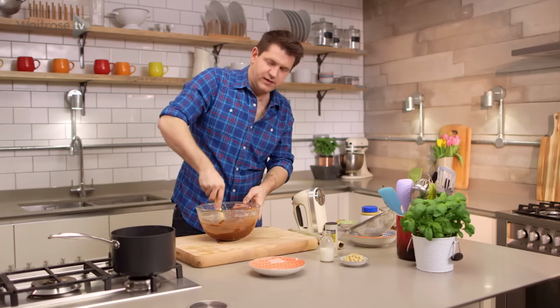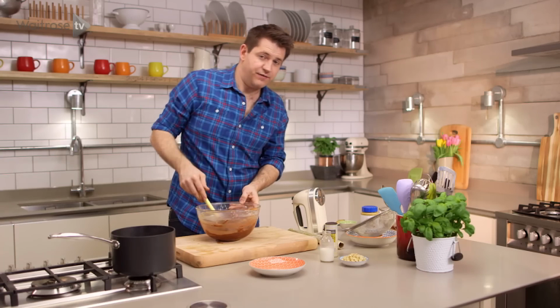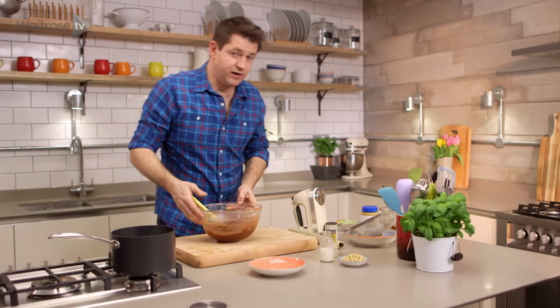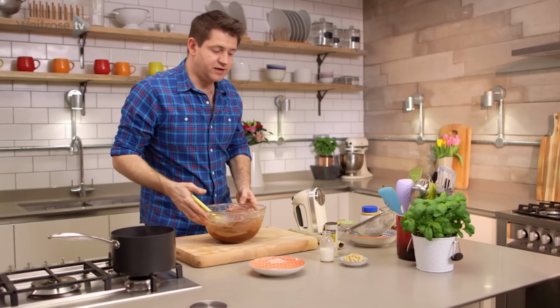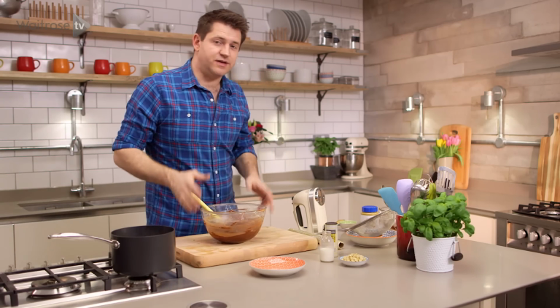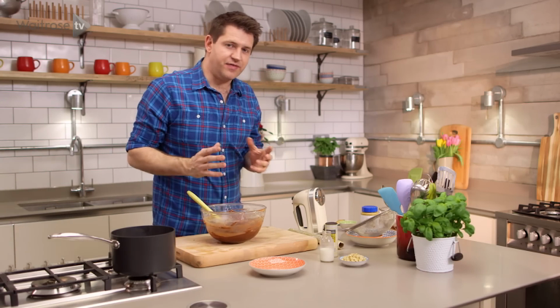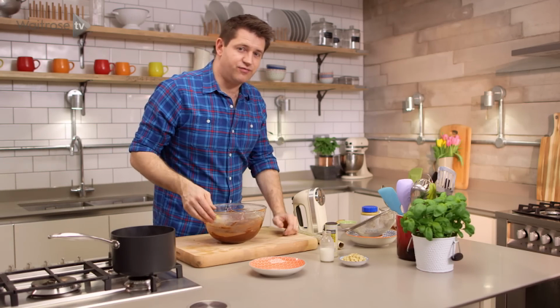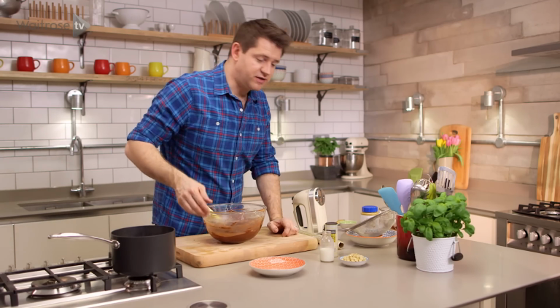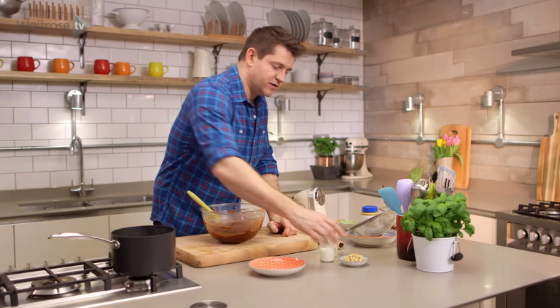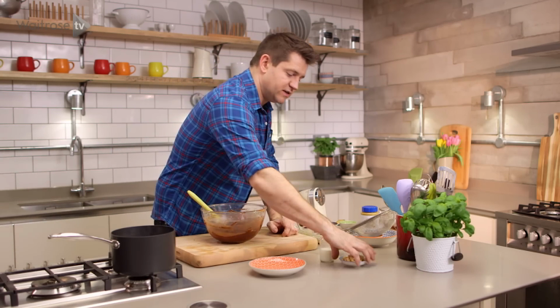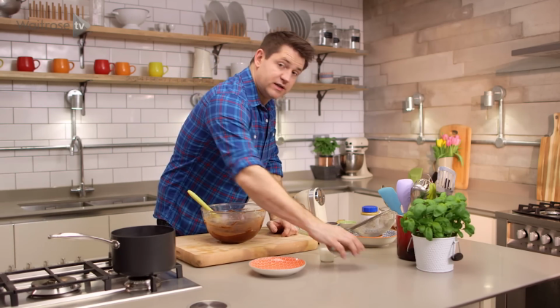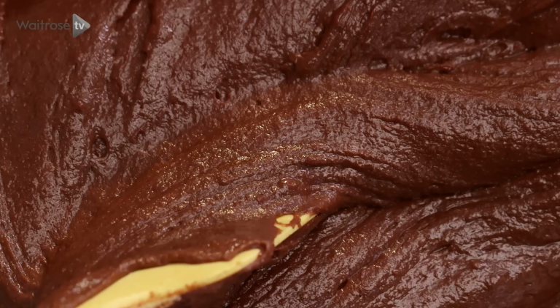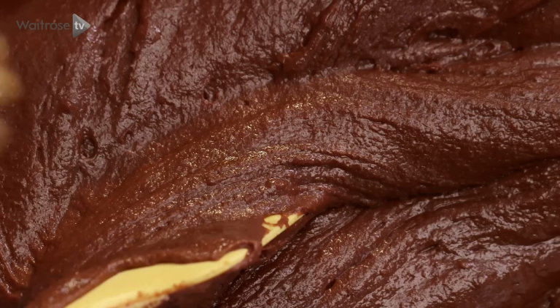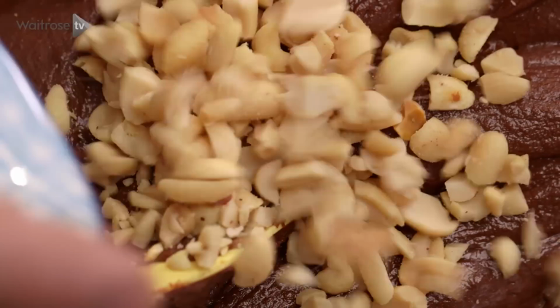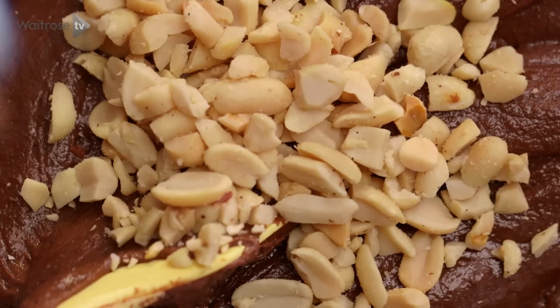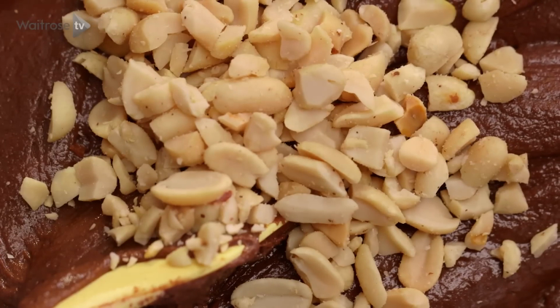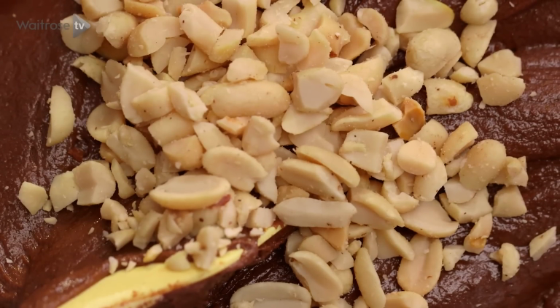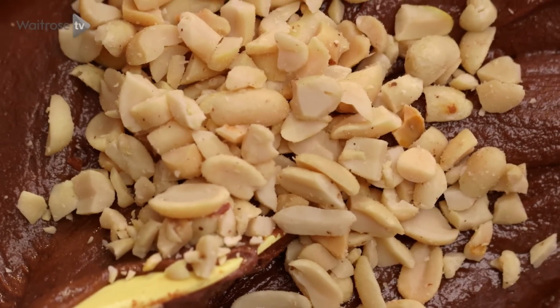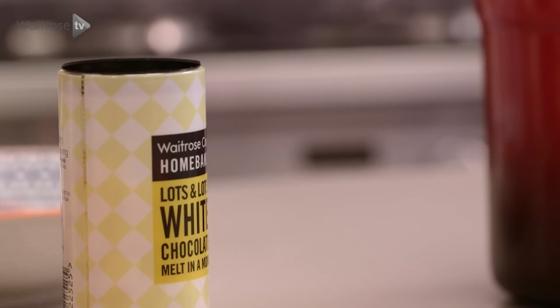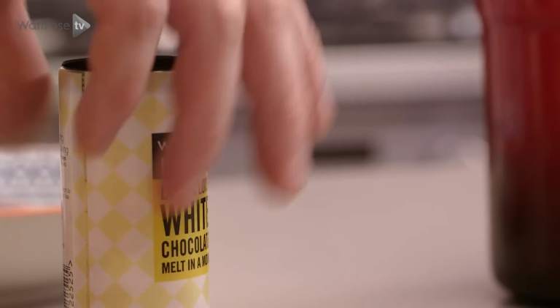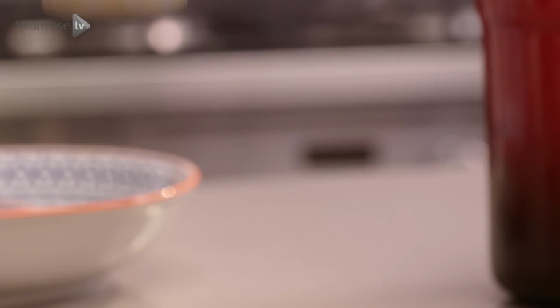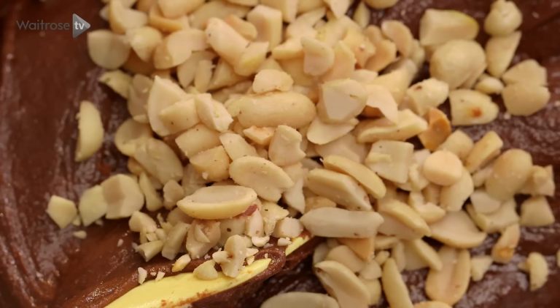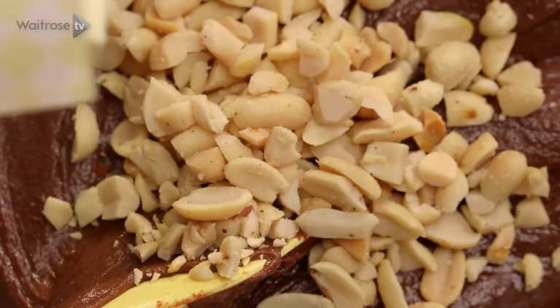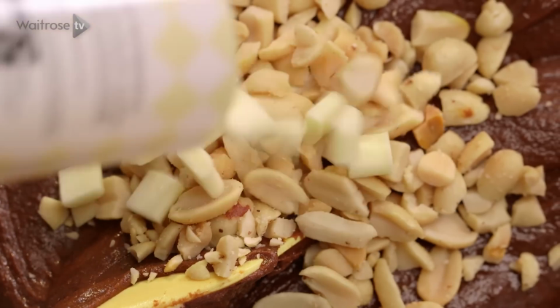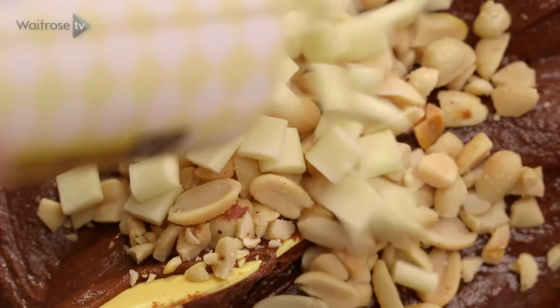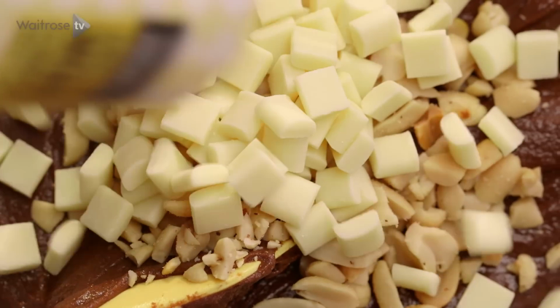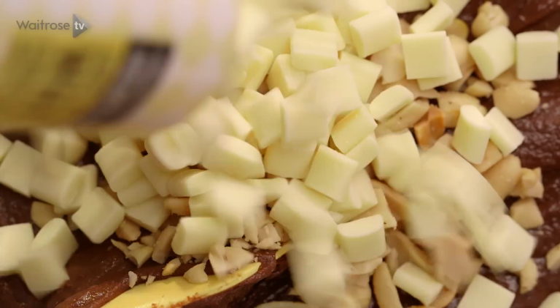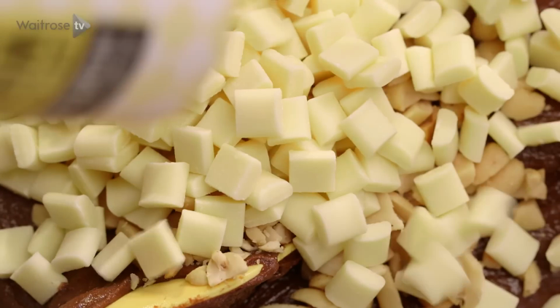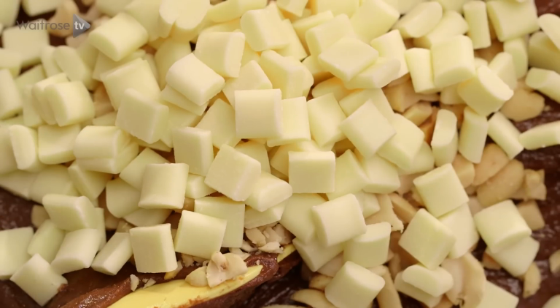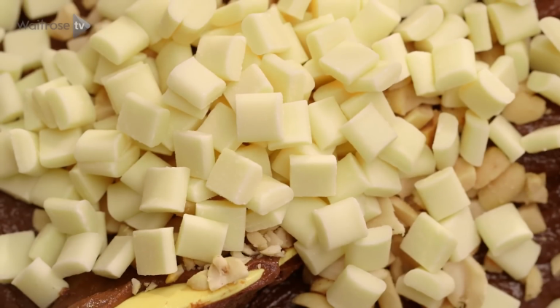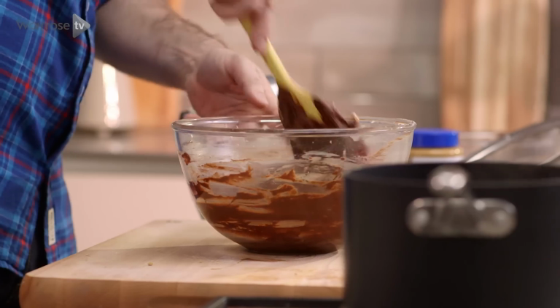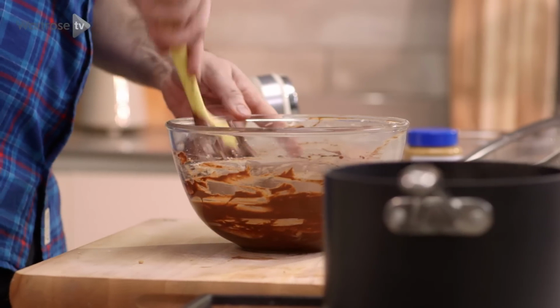Now for the really good stuff — it's going to add that crunch to these cookies. Some salted peanuts, just roughly chopped up, and then some white chocolate chunks. A lot of good stuff going on in there.